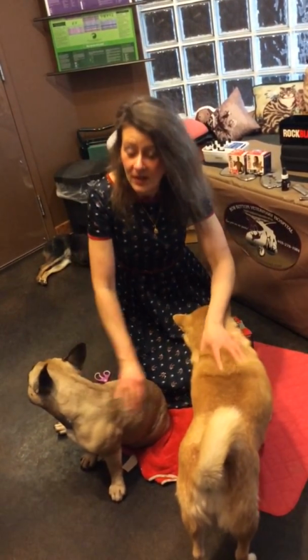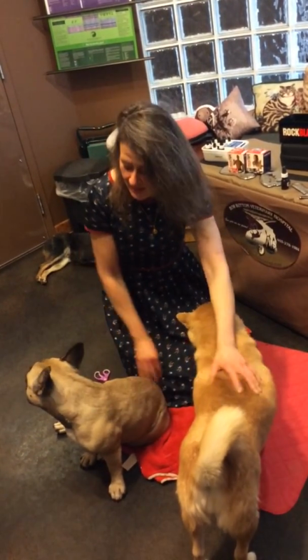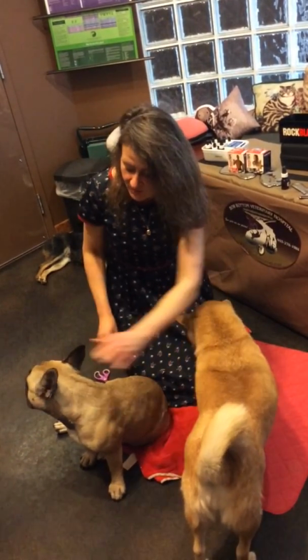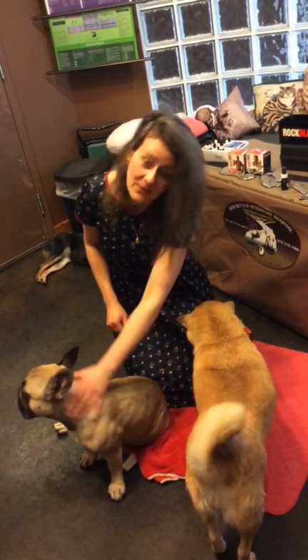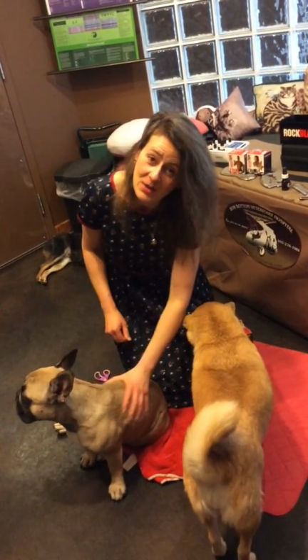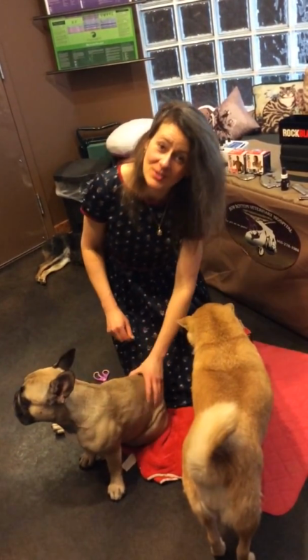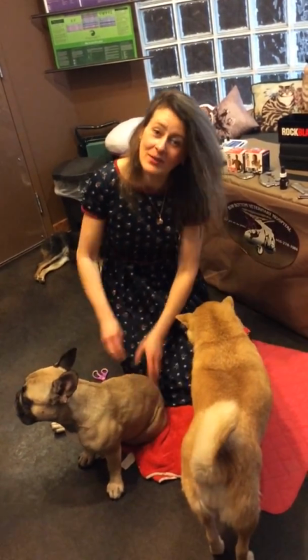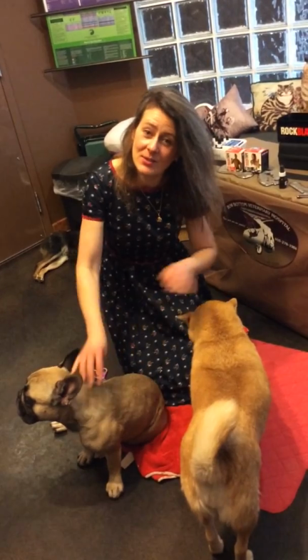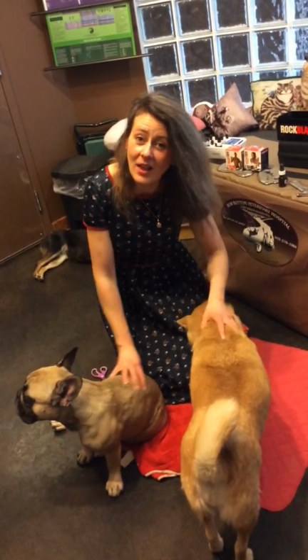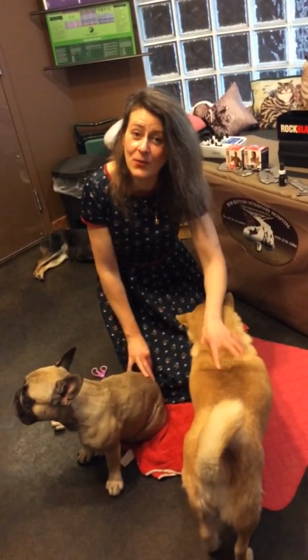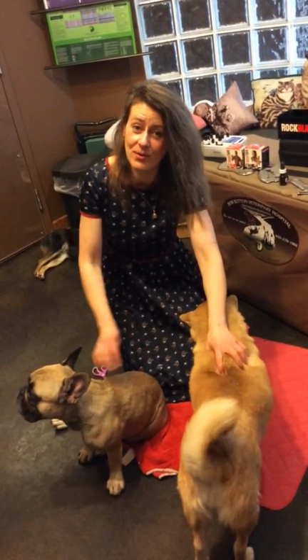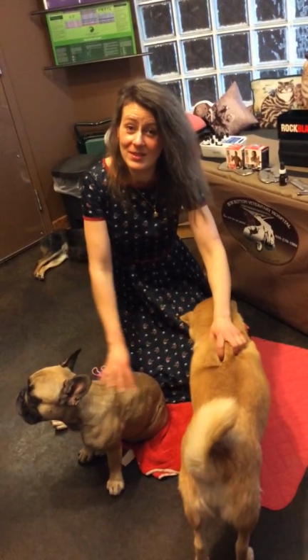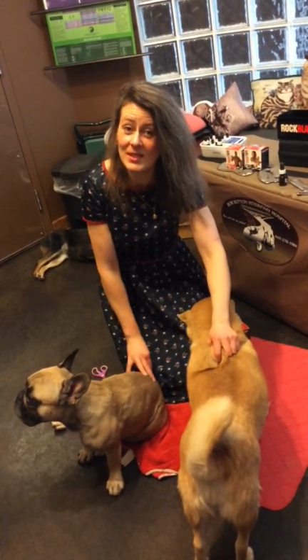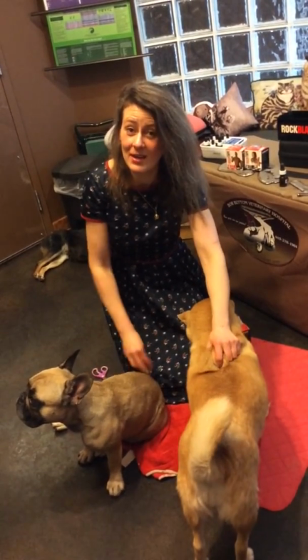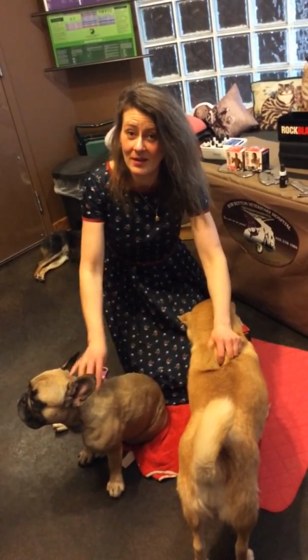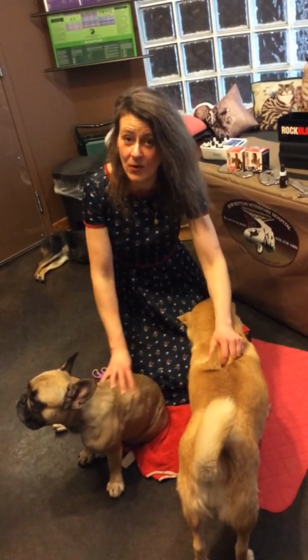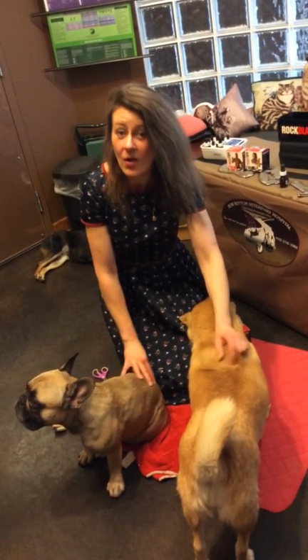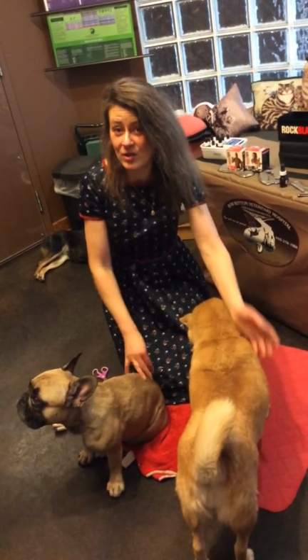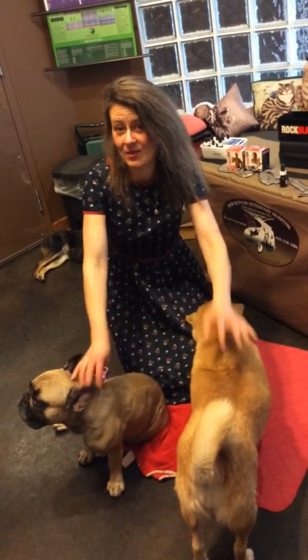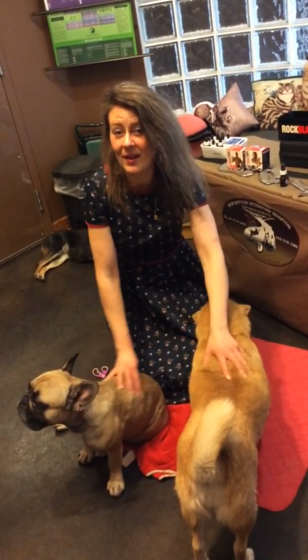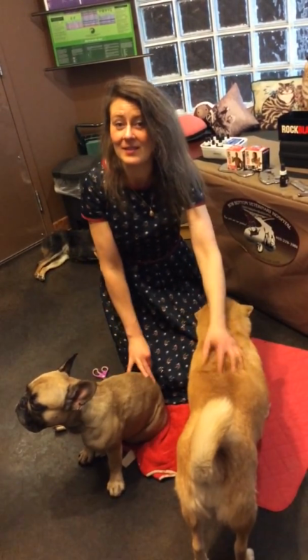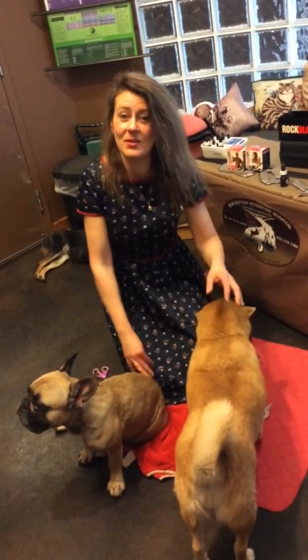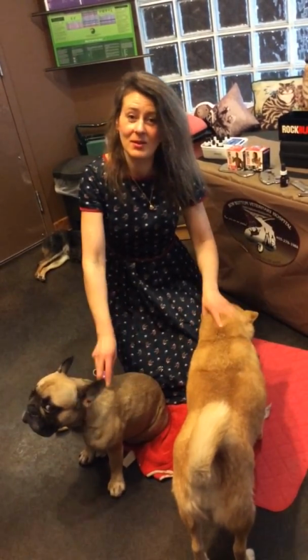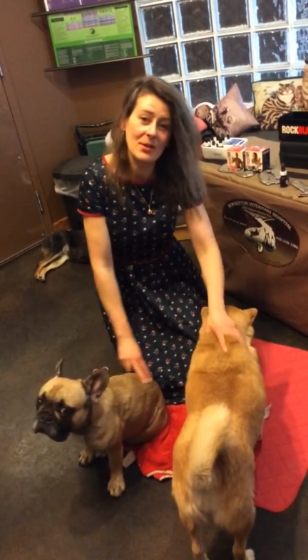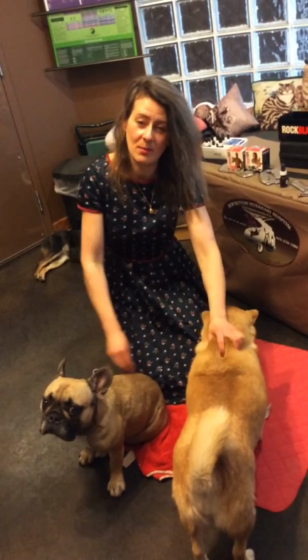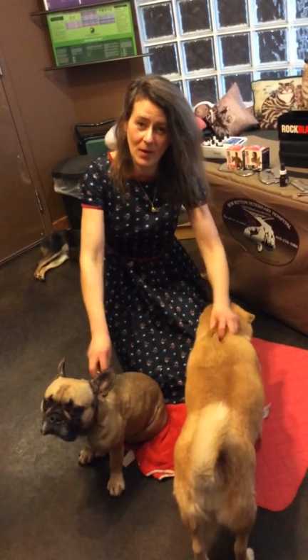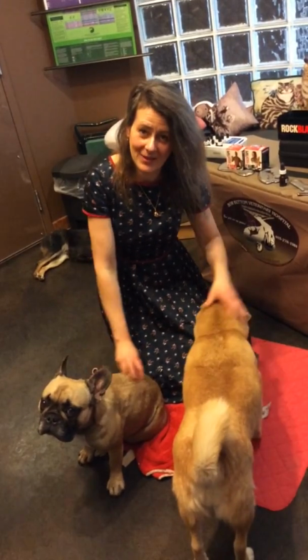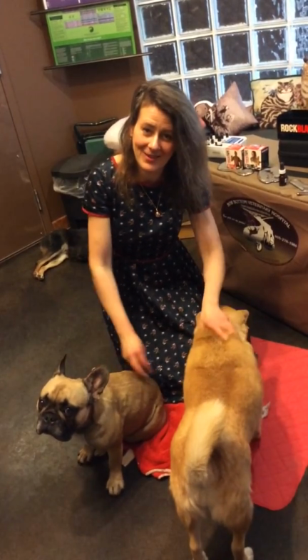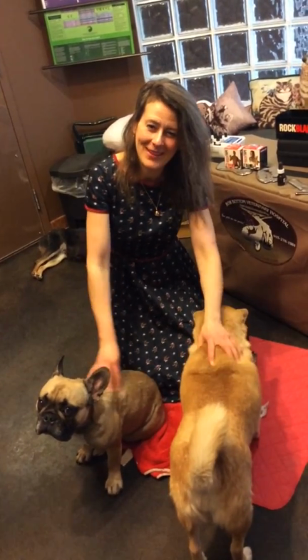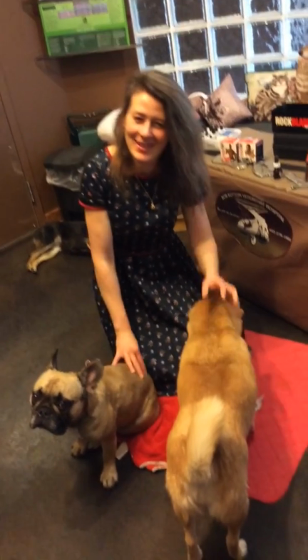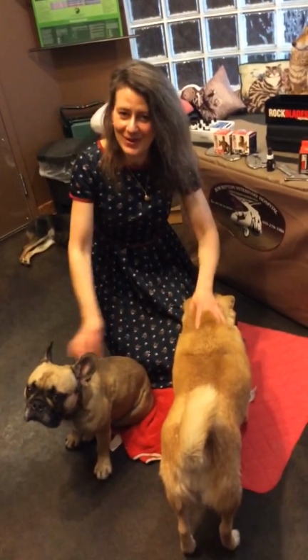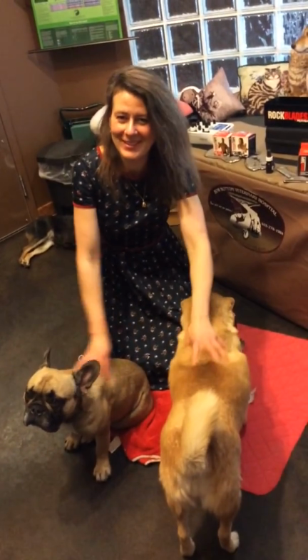If you have any questions, definitely give us a call at 403-278-1984, or check us out online at www.bowbottomvet.com. Thank you very much.